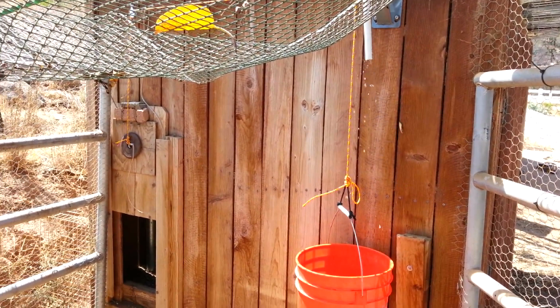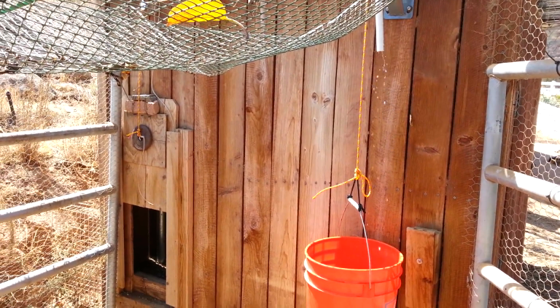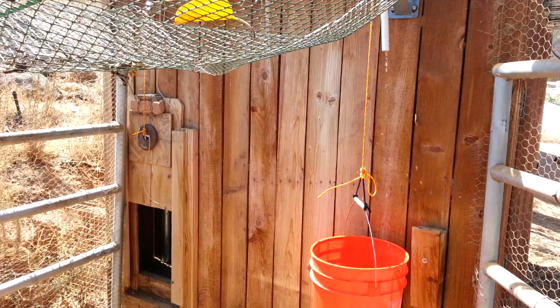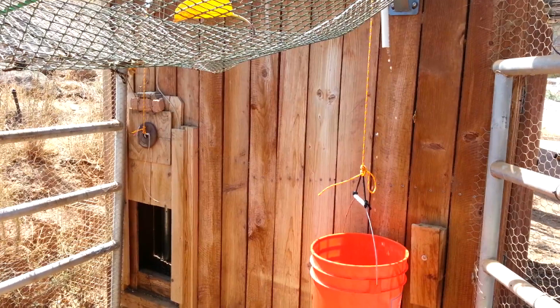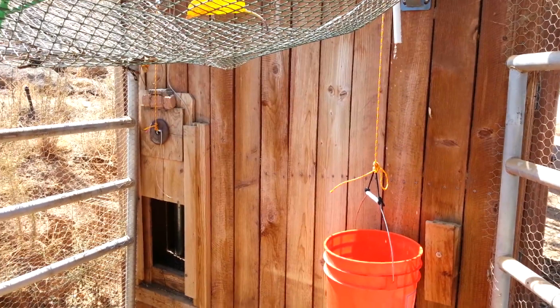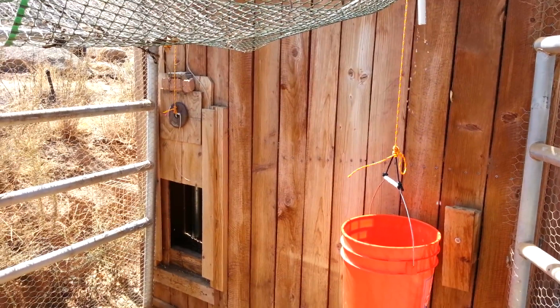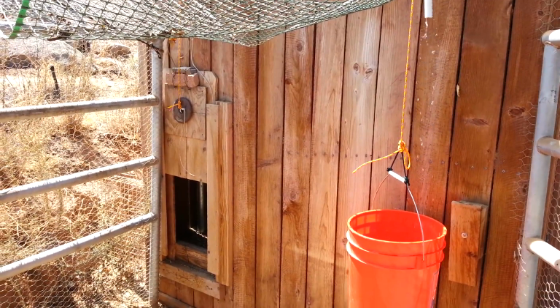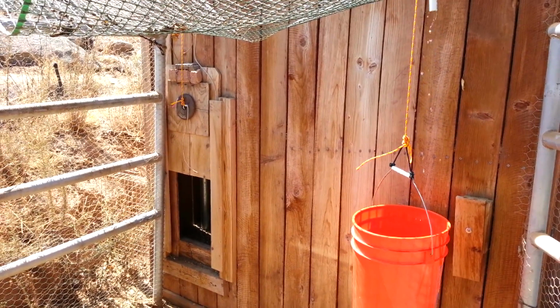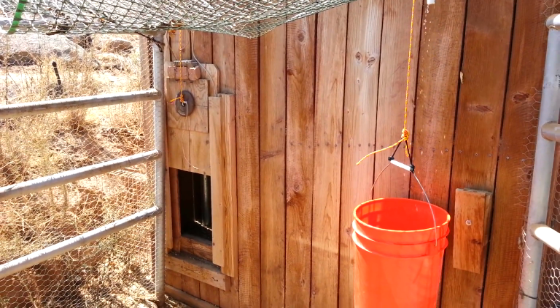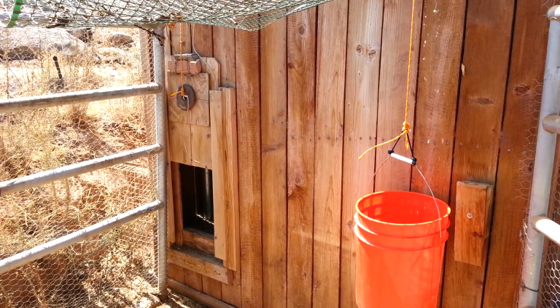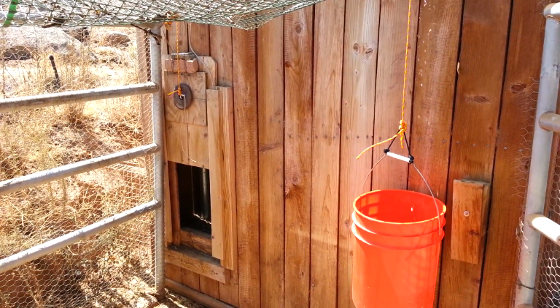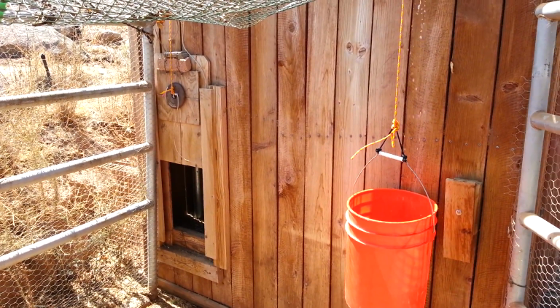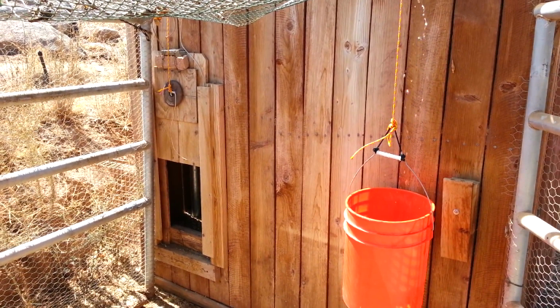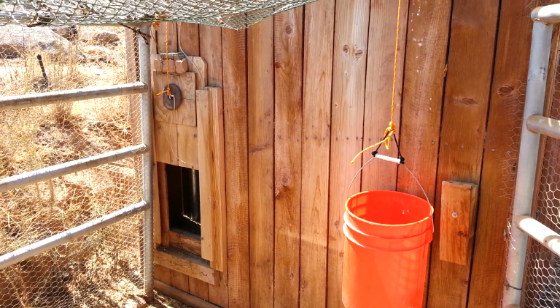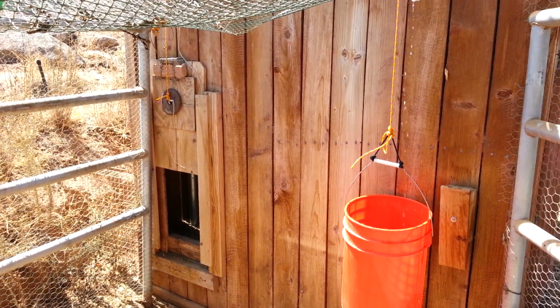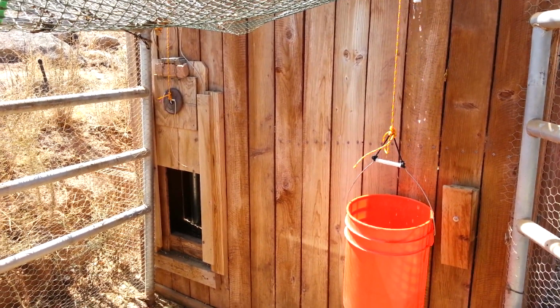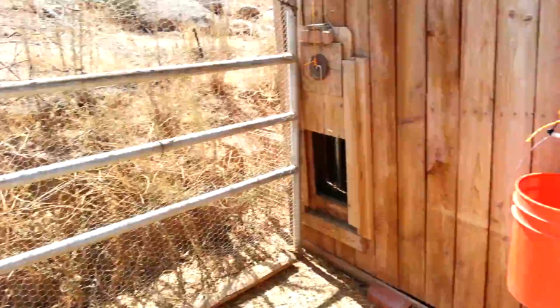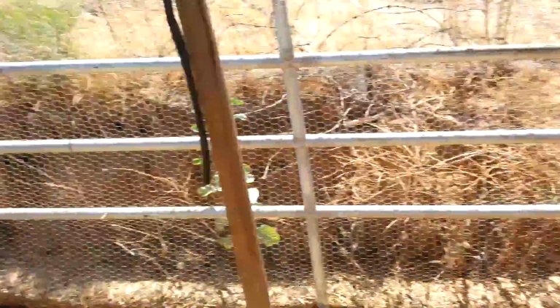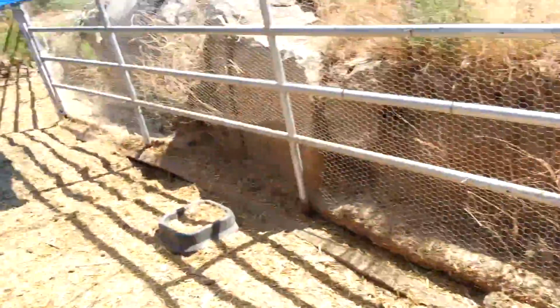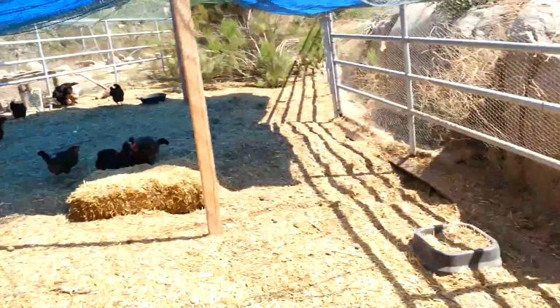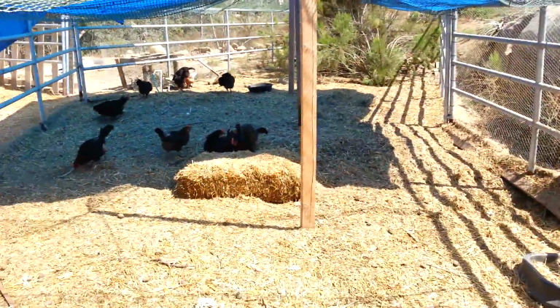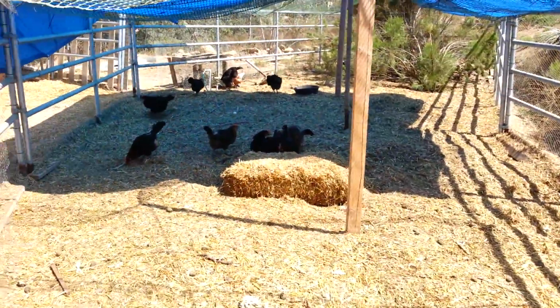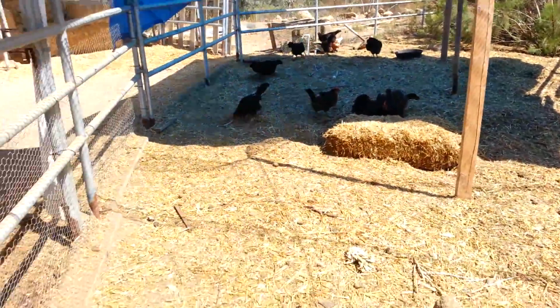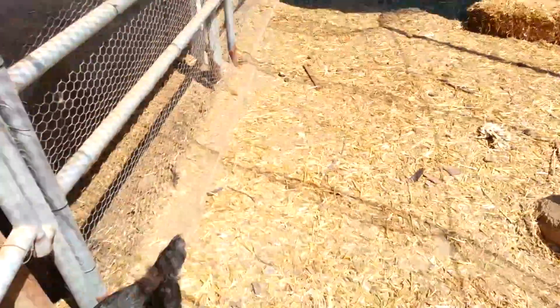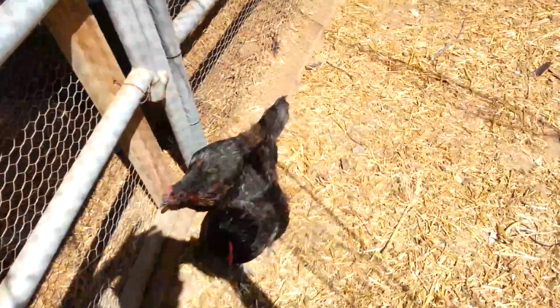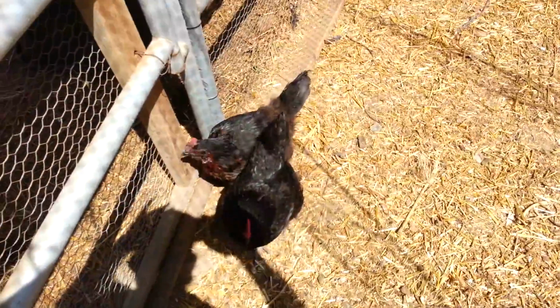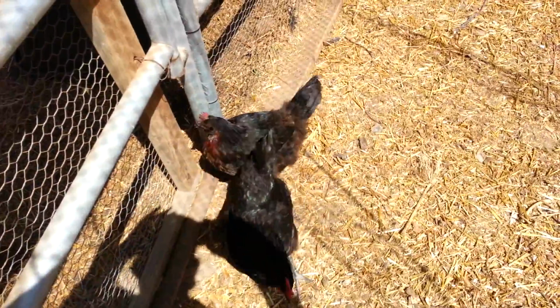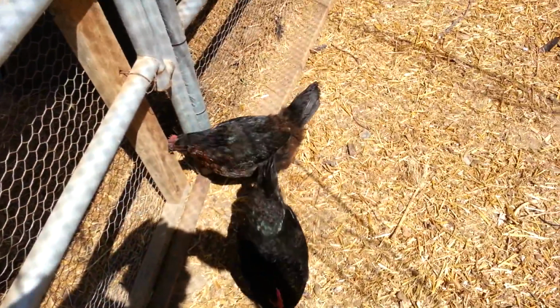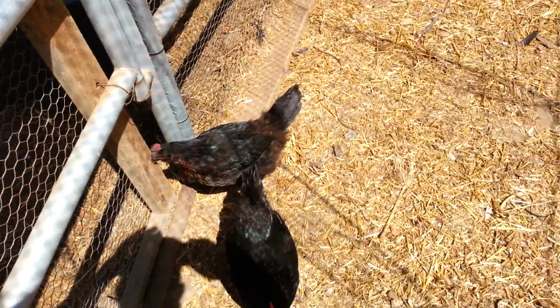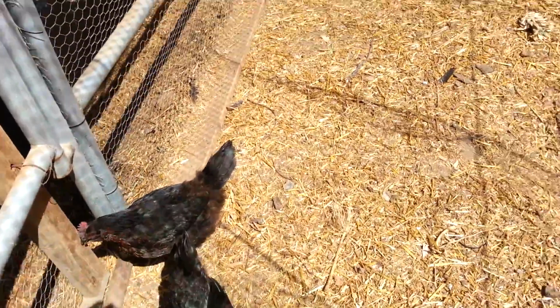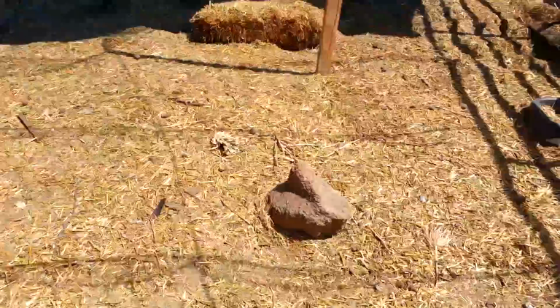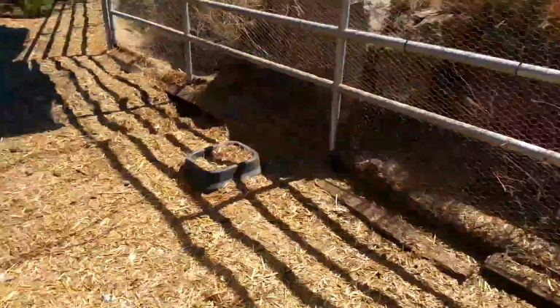So now this will stay open all day so the hens can get in and out of the coop, lay their eggs, do all the stuff that hens do. They're not real impressed, by the way.